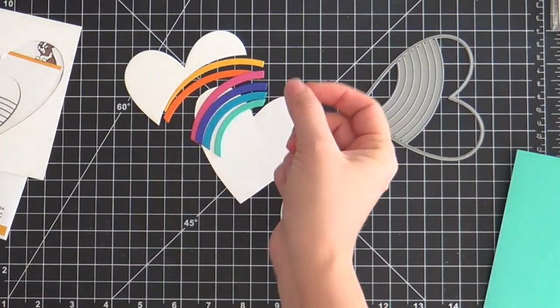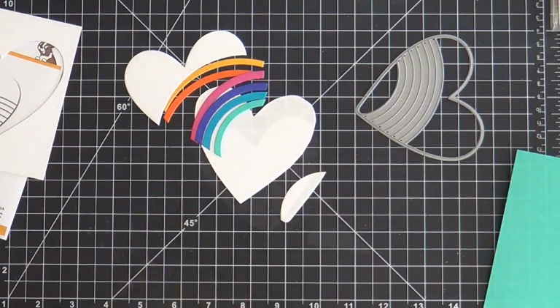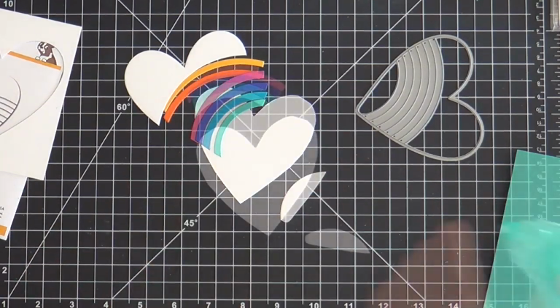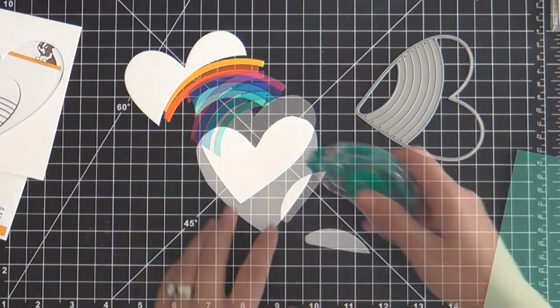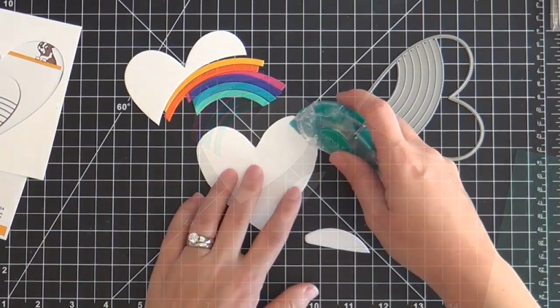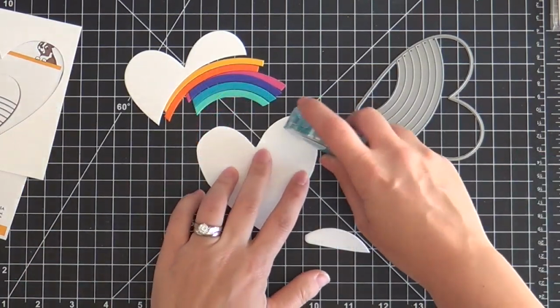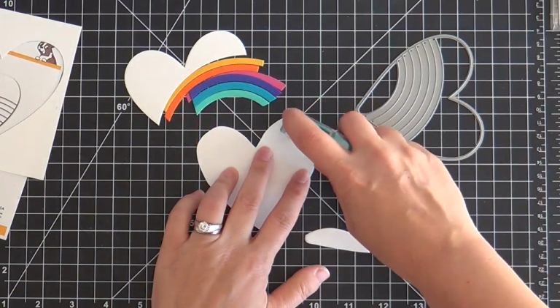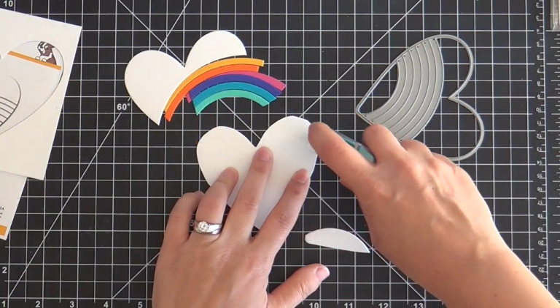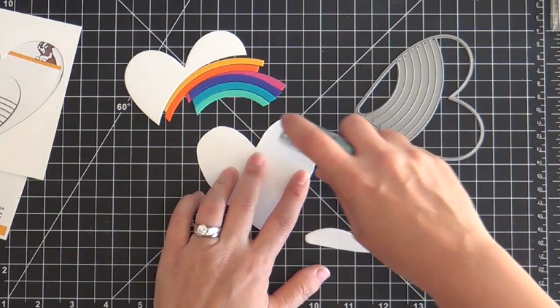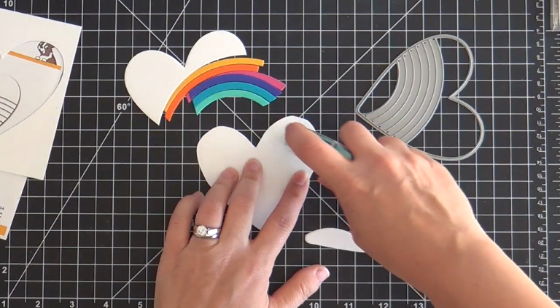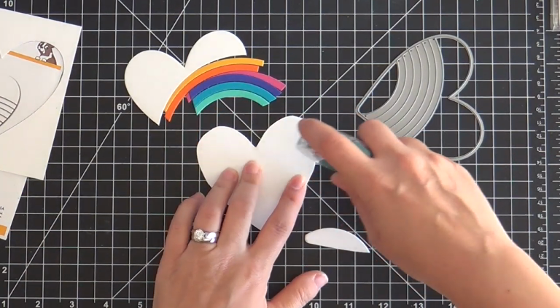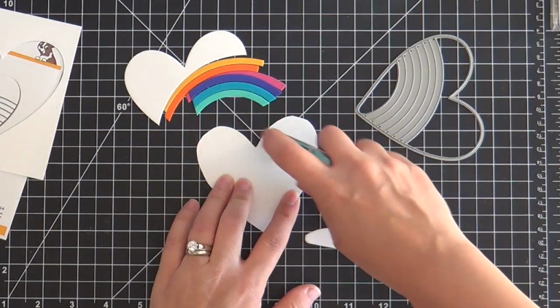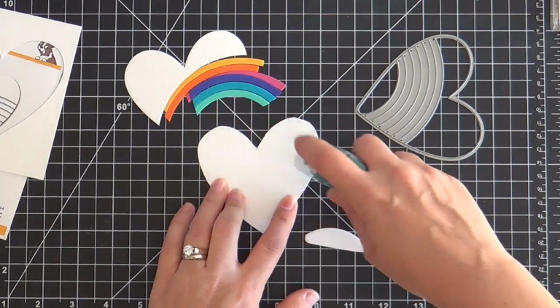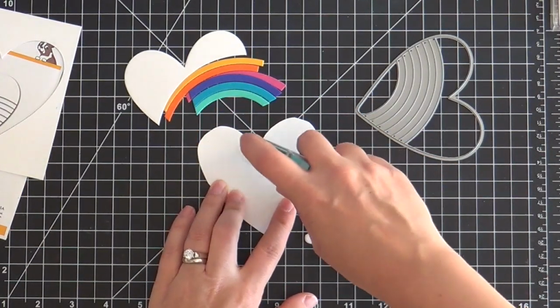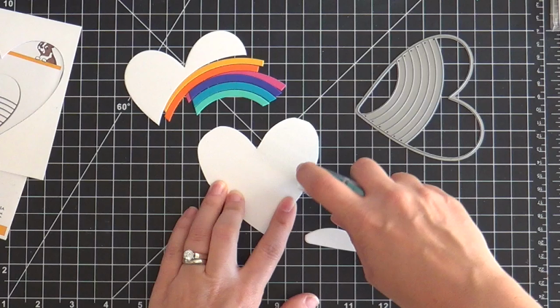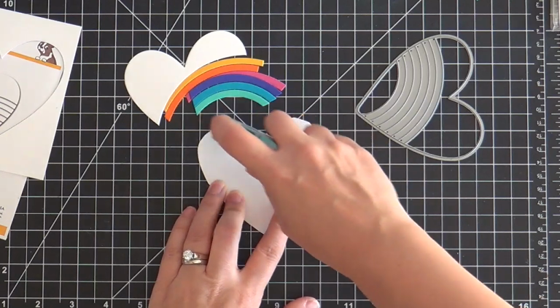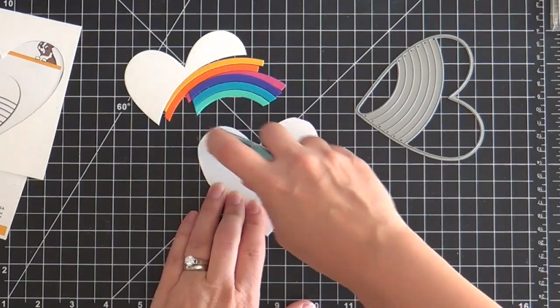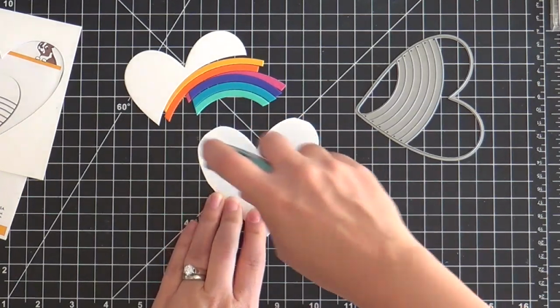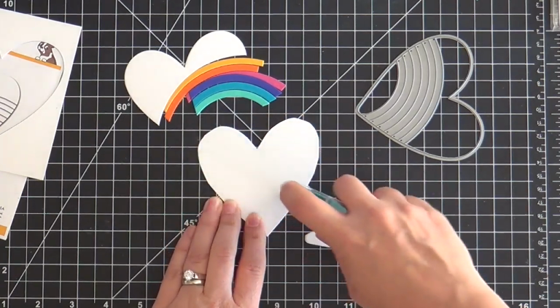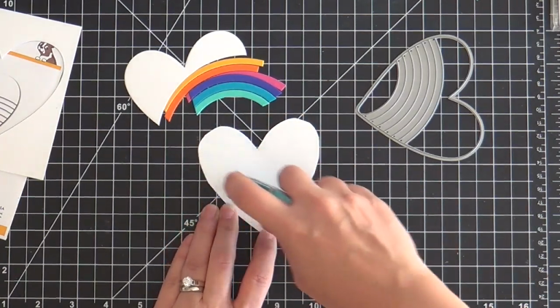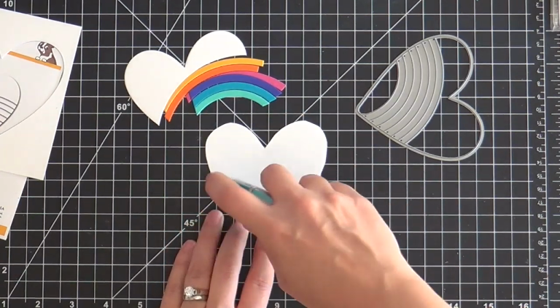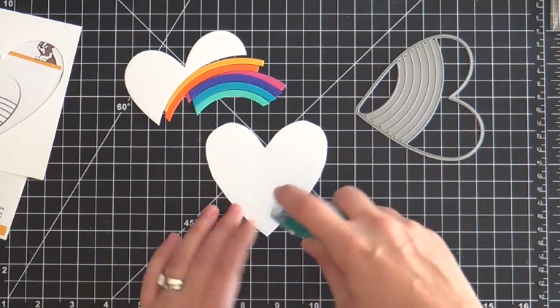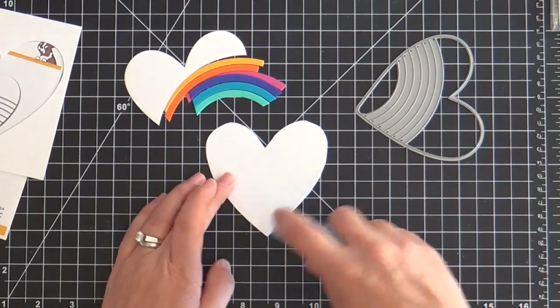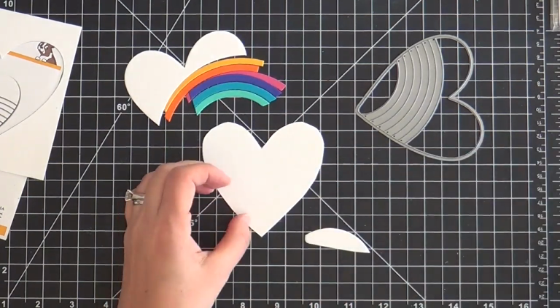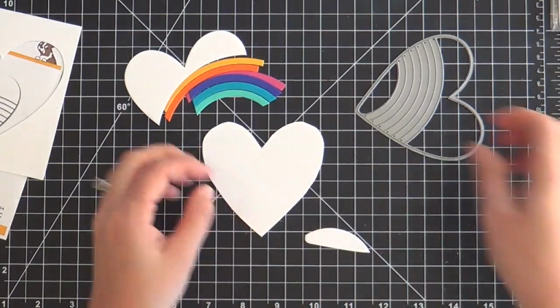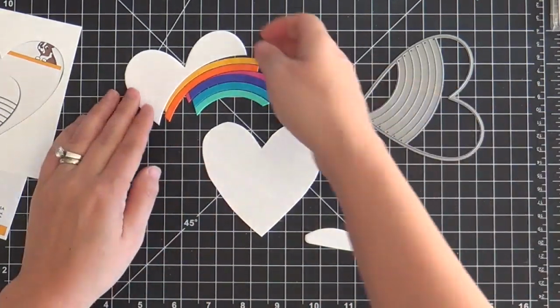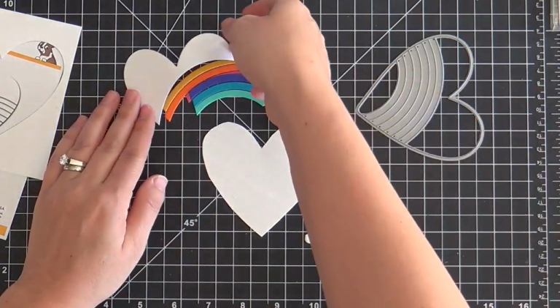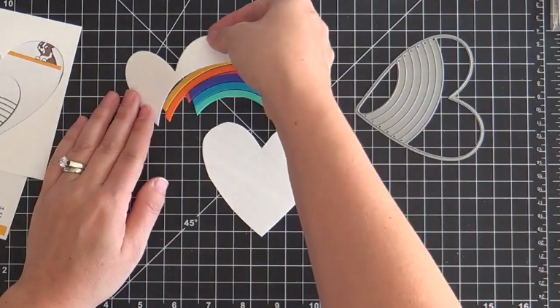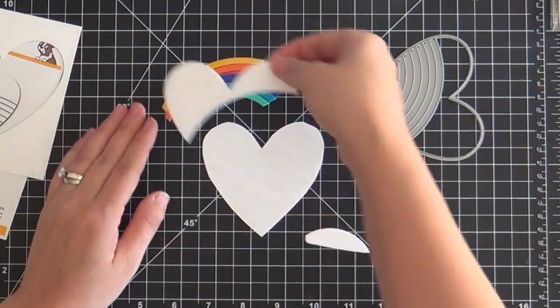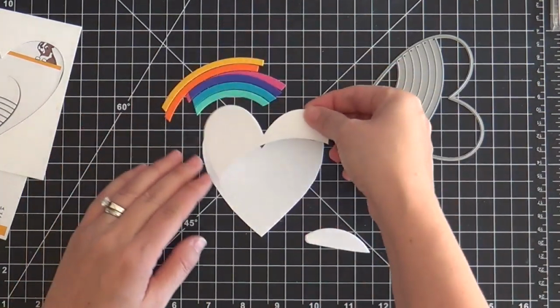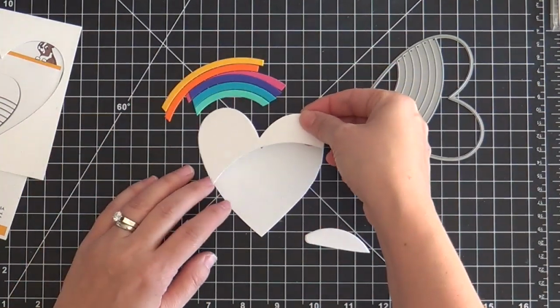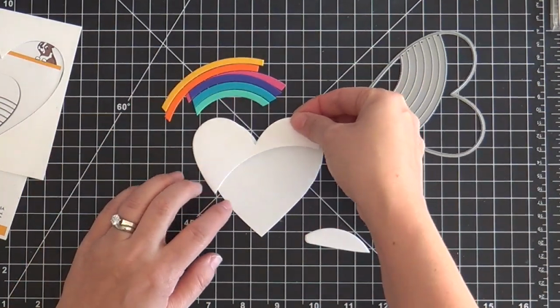So there you have the colors. Now I'm going to cover this backer with tape runner and all you have to do is slap the pieces on. Easy peasy, lemon squeezy.